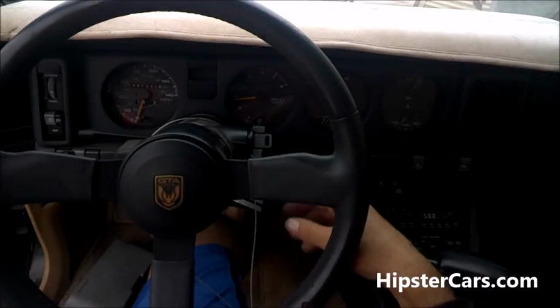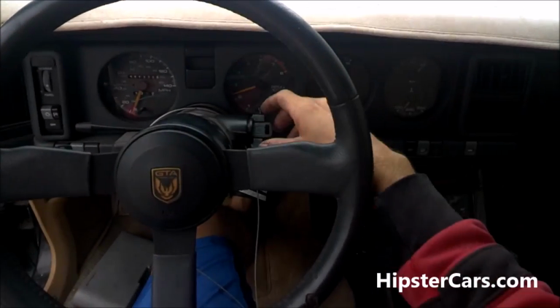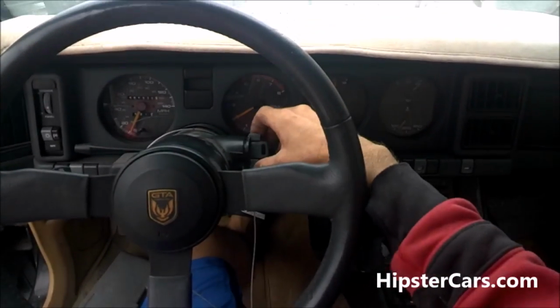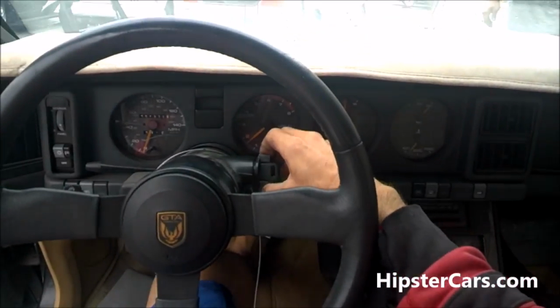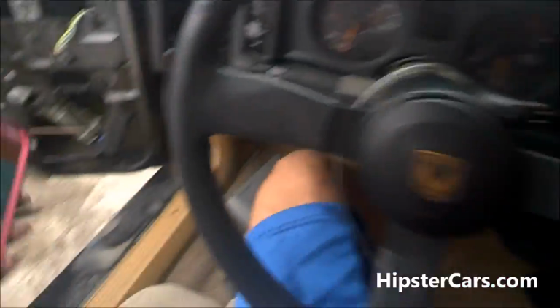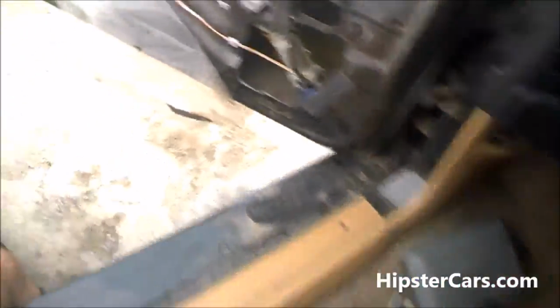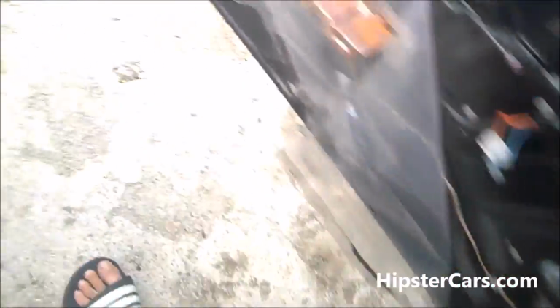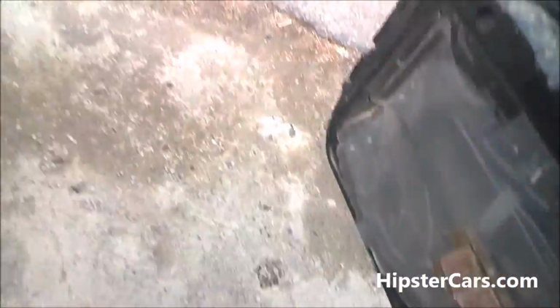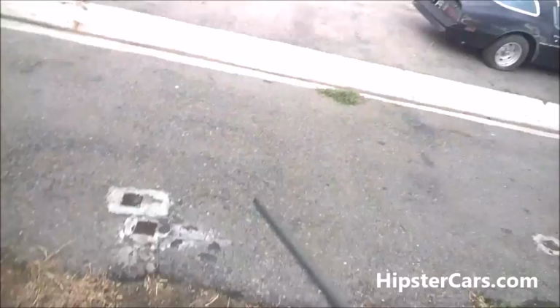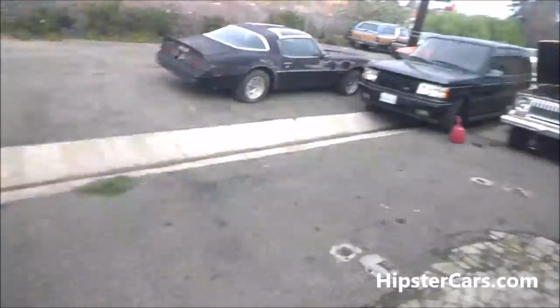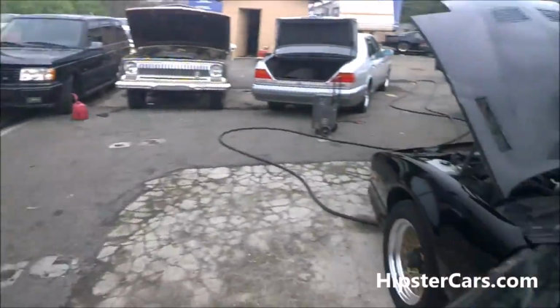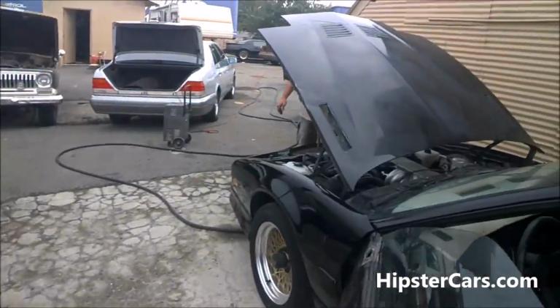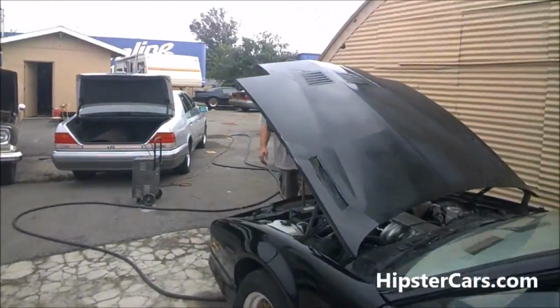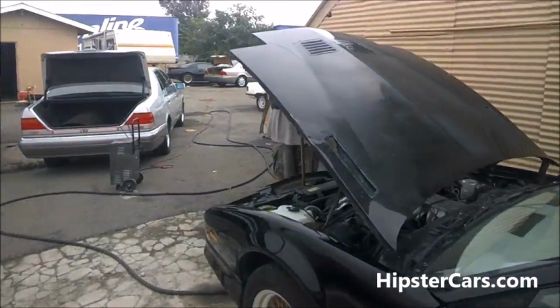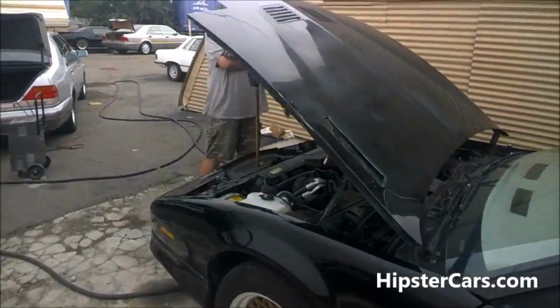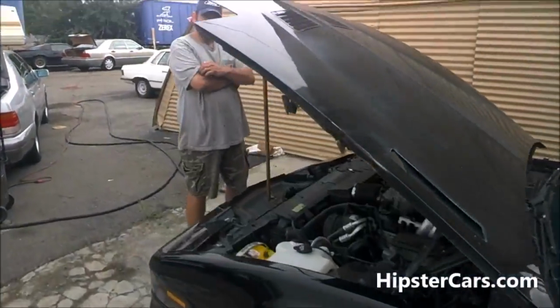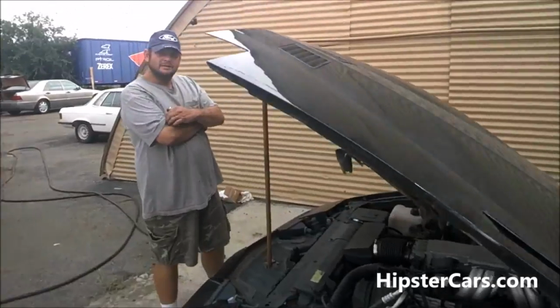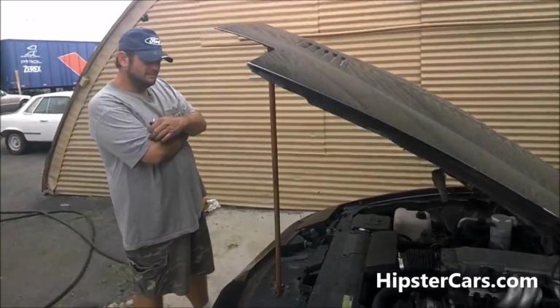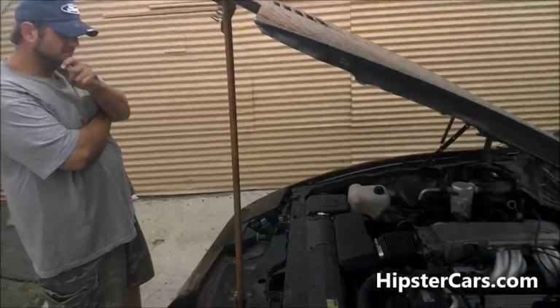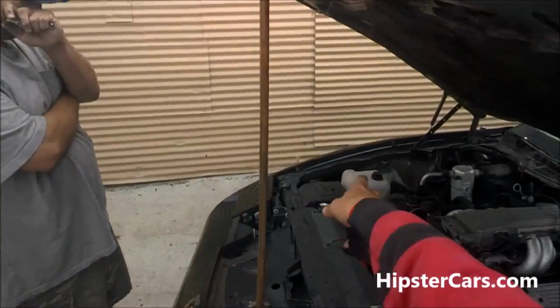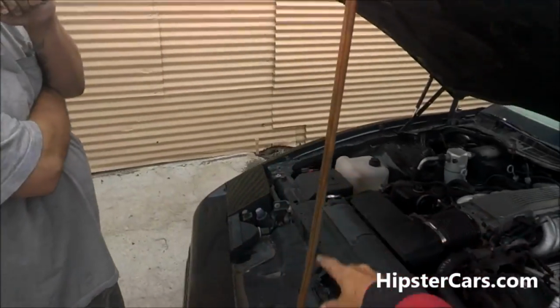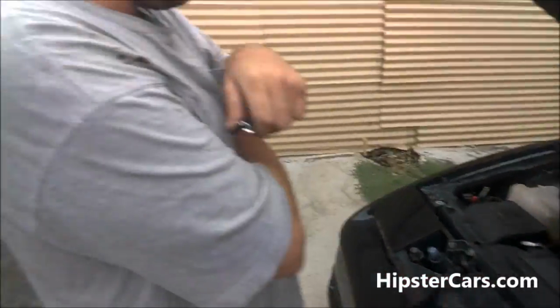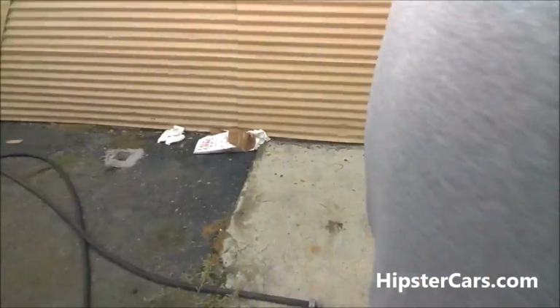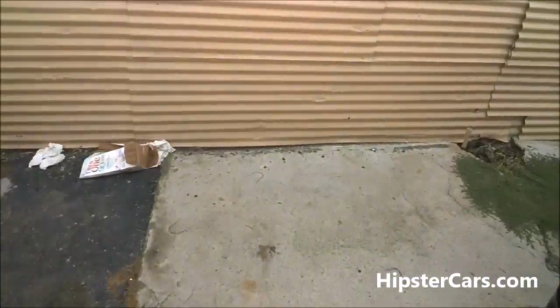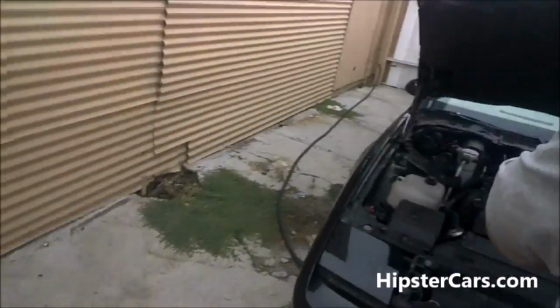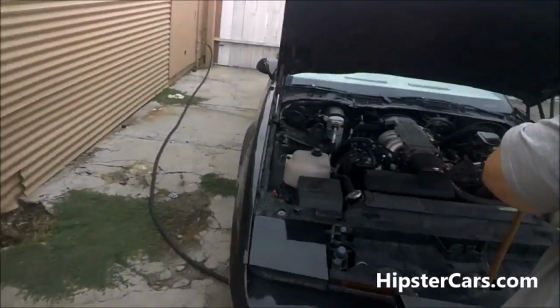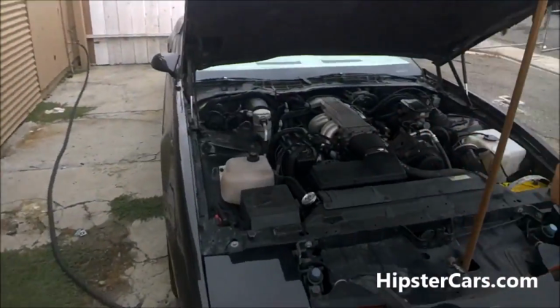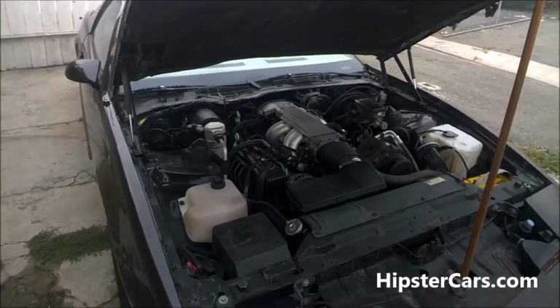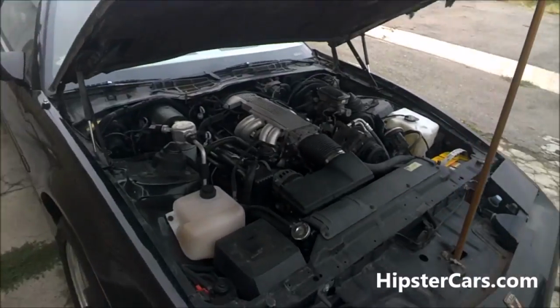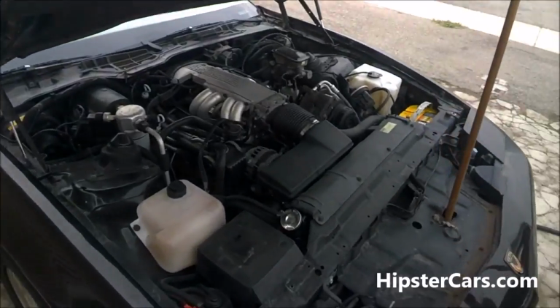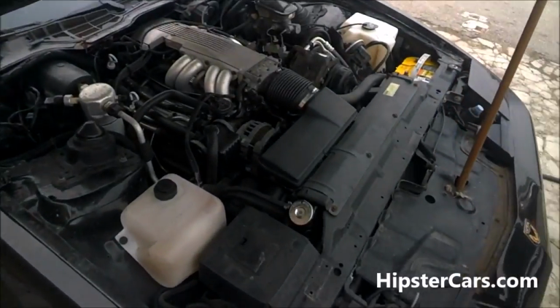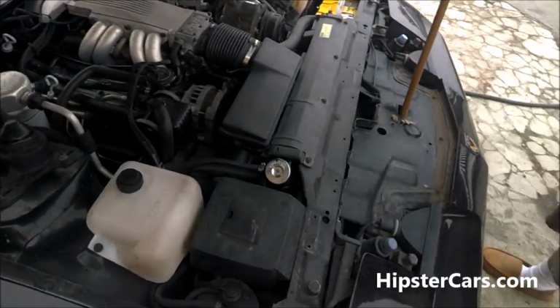It seems to run better with that hose on — not collapsing. So it has something to do with the smog thing. It's probably pumping air somewhere else and pushing it somewhere else — who knows, not me, that's for sure.